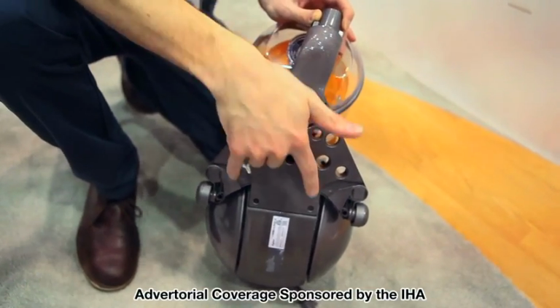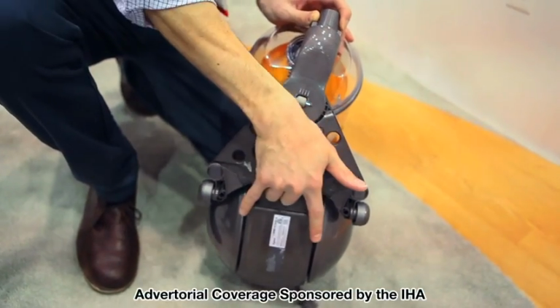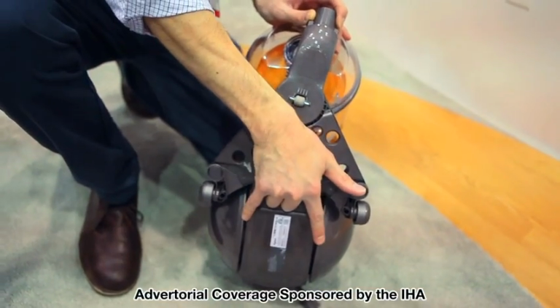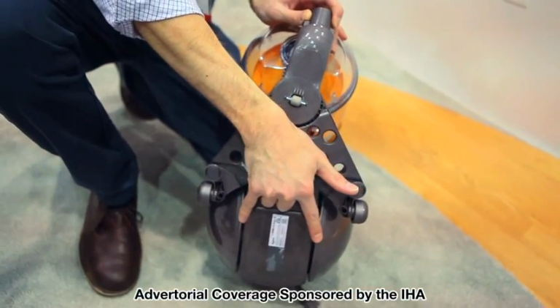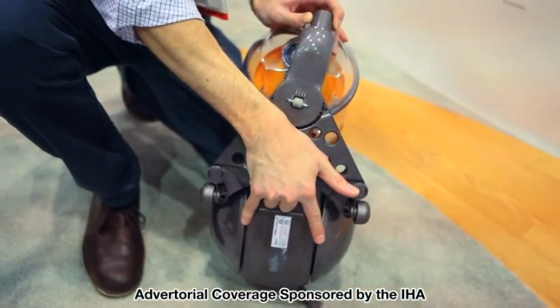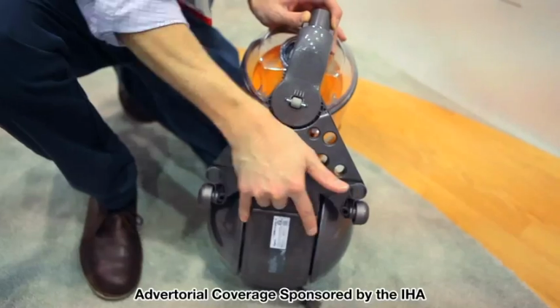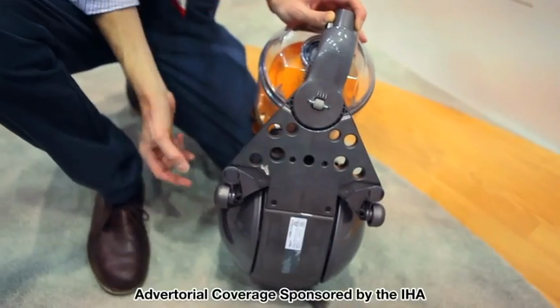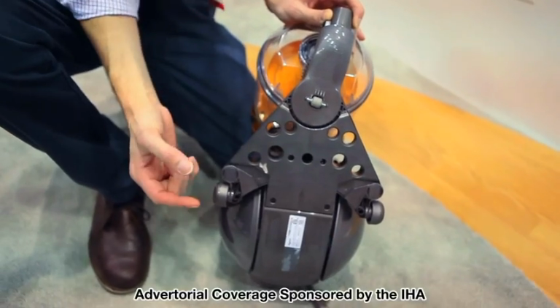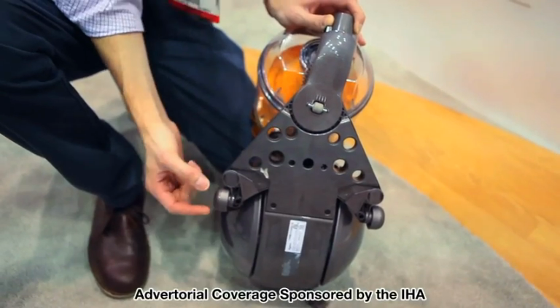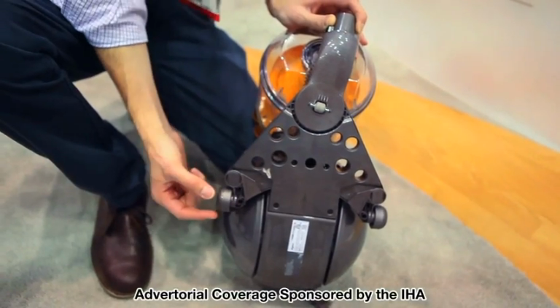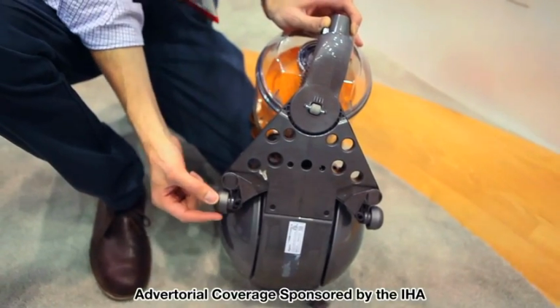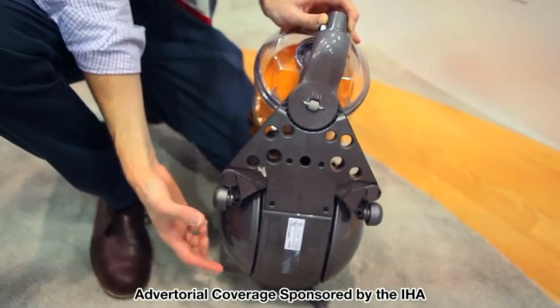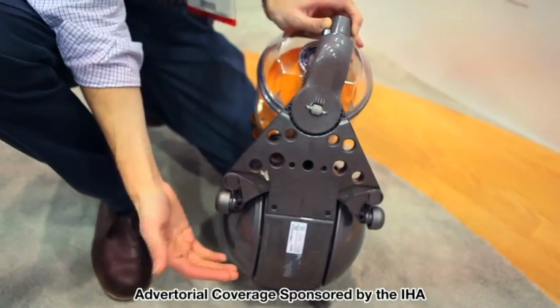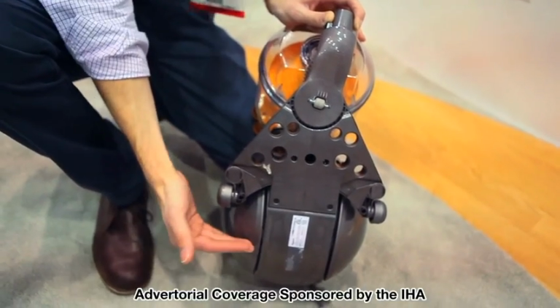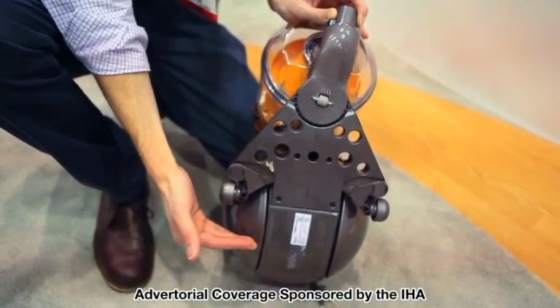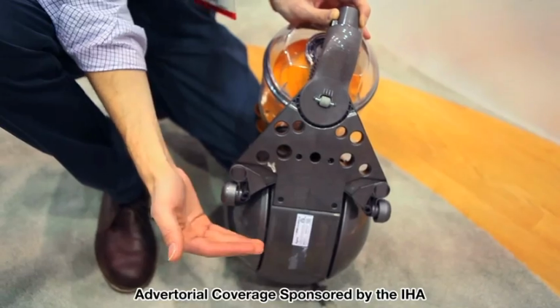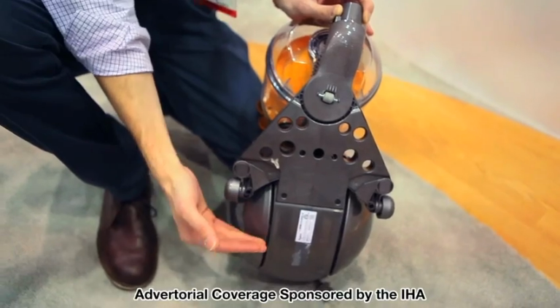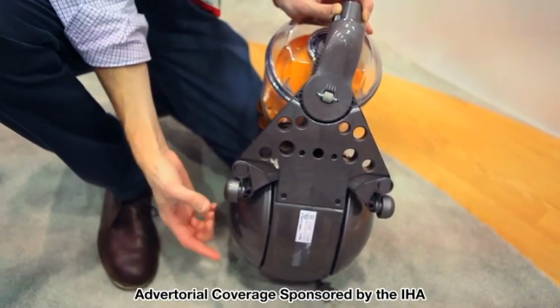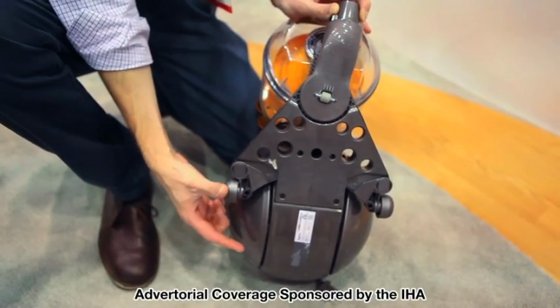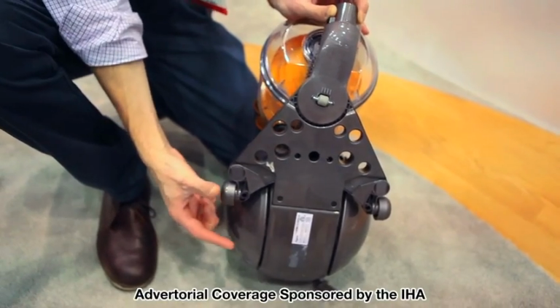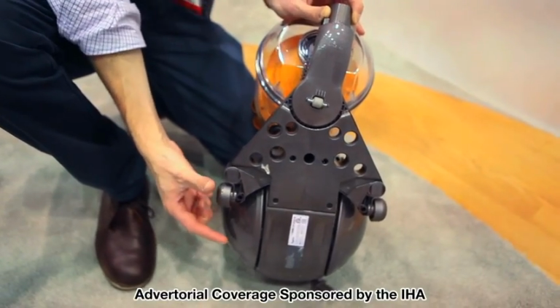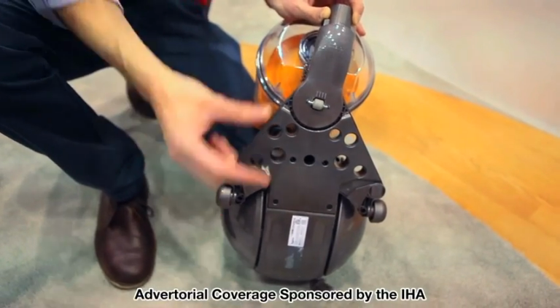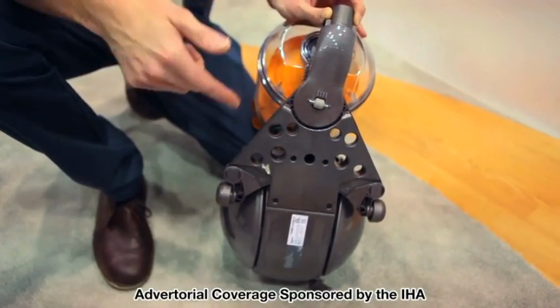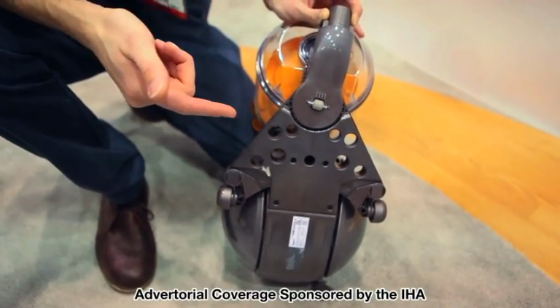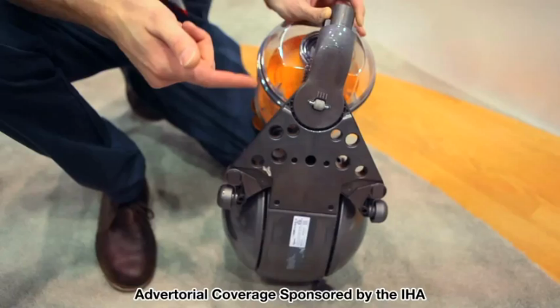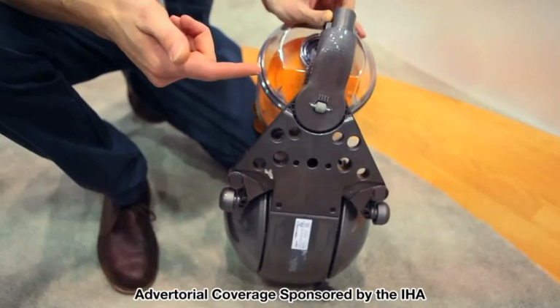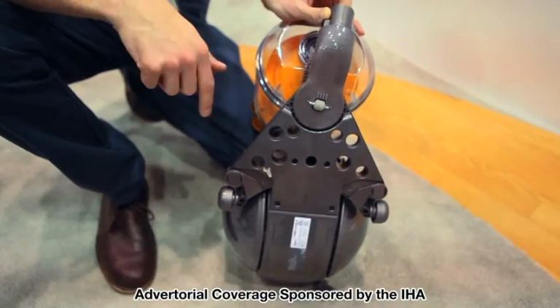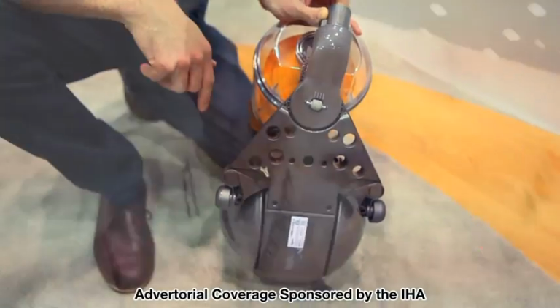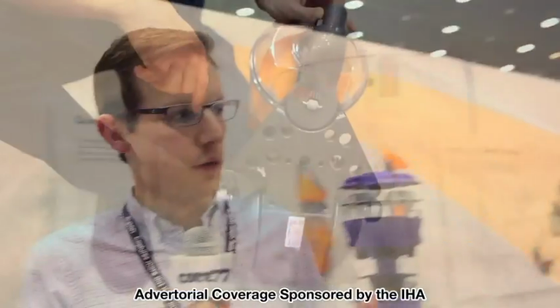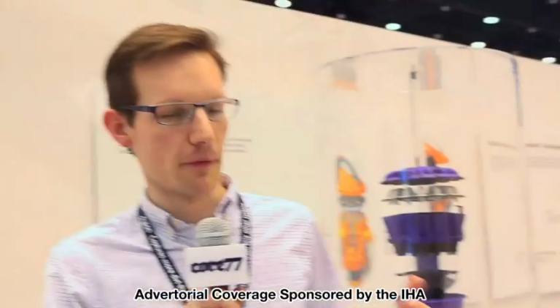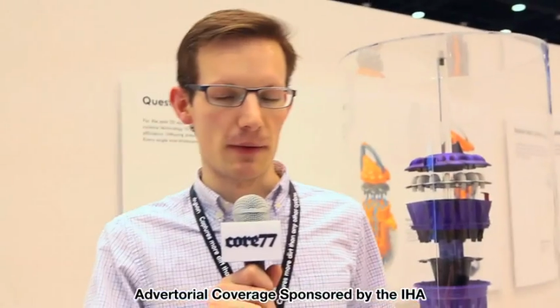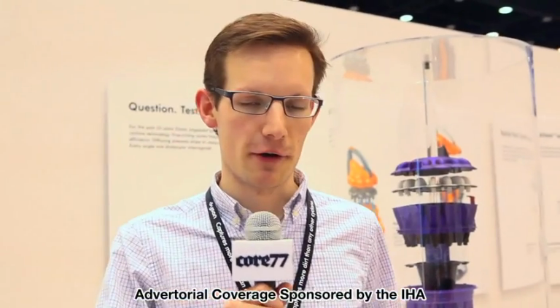So we have a shorter axle length between the two wheels on the back — the two ball shells on the back. We also have a shorter wheelbase between the steering mechanism and the rear ball section.